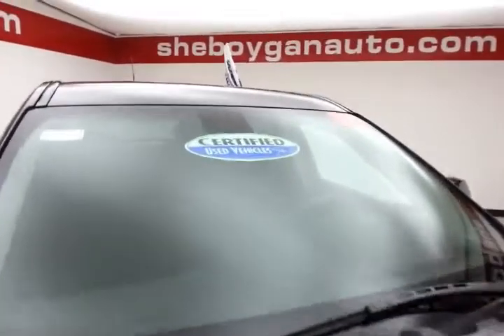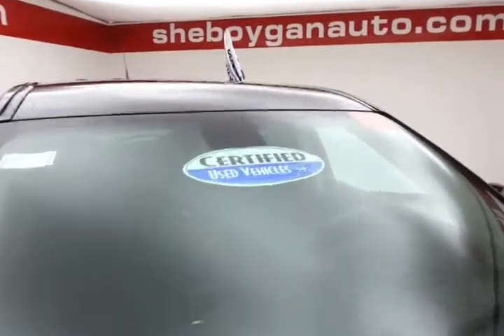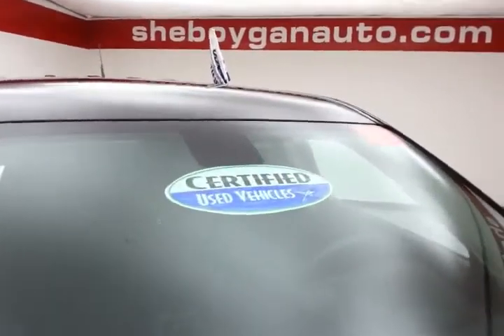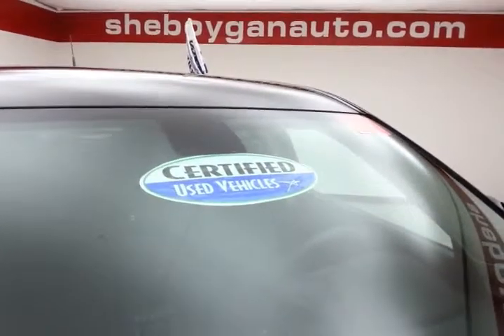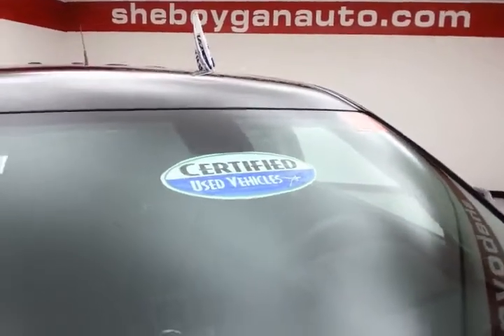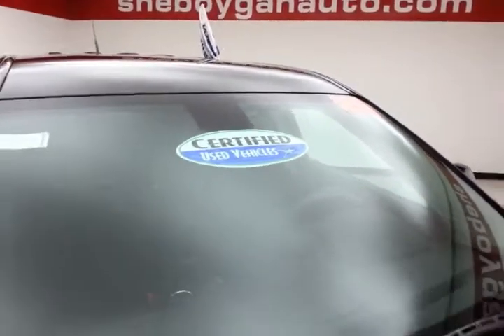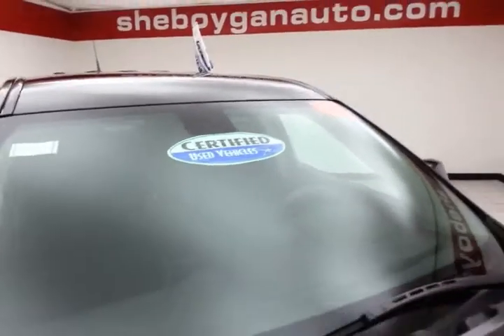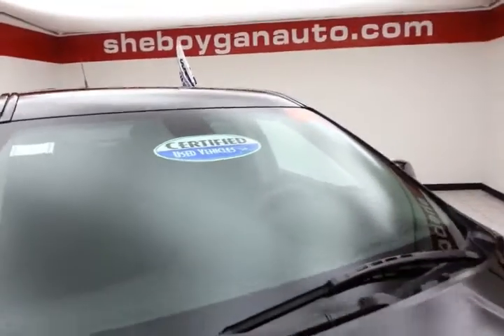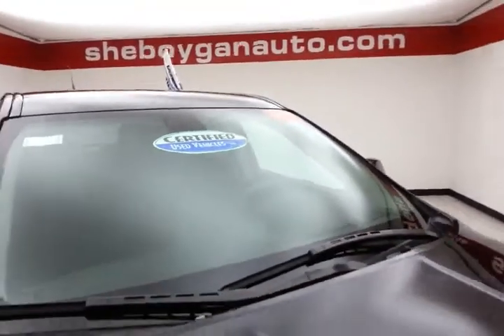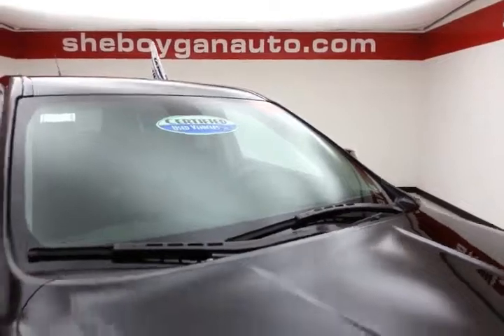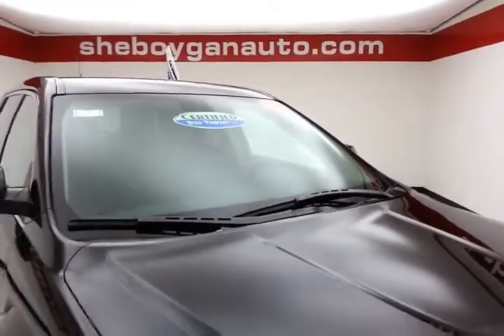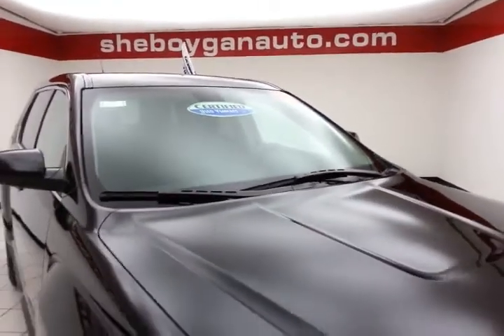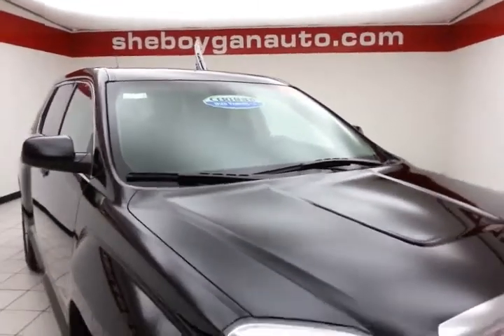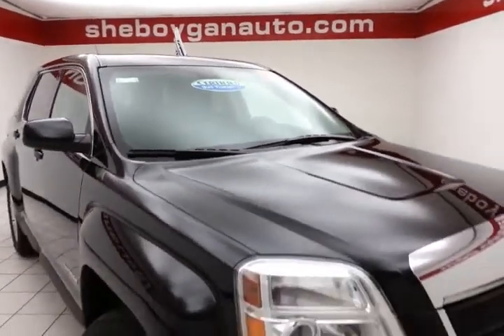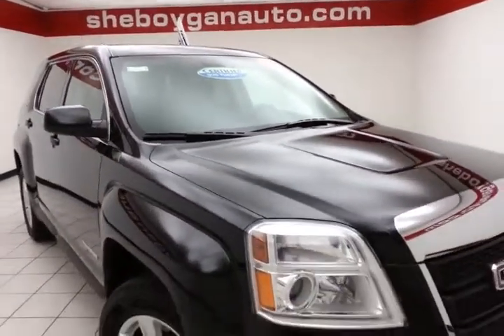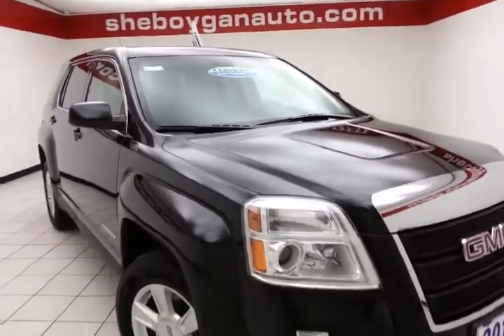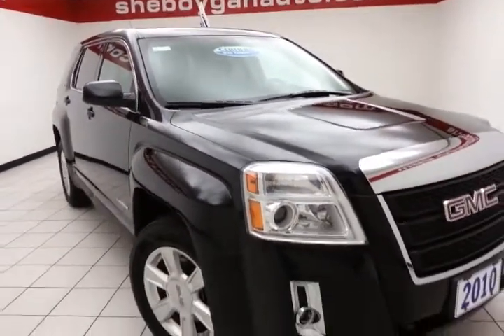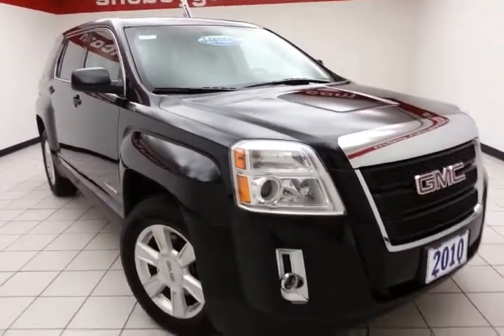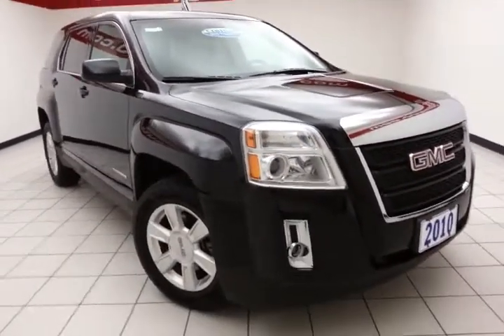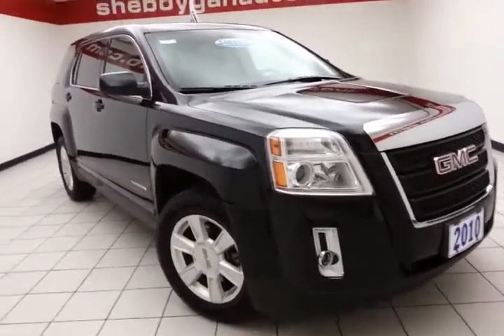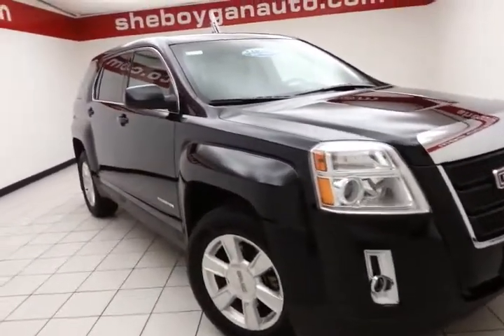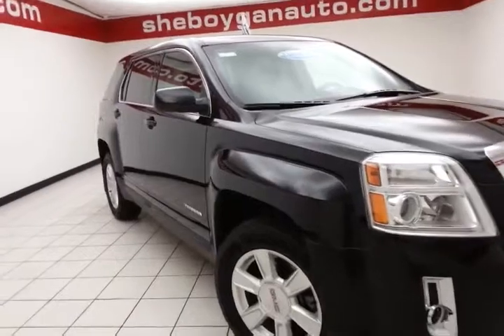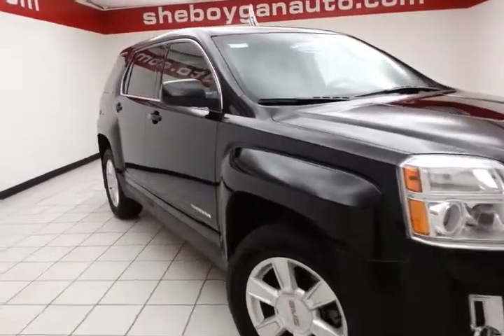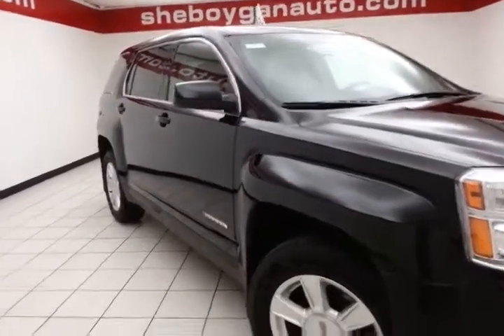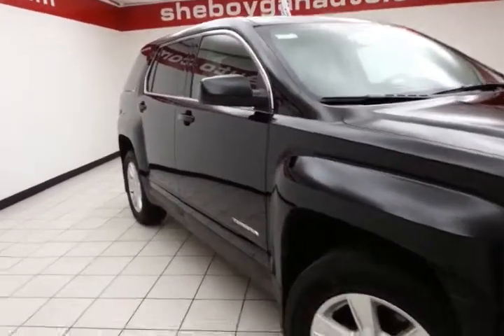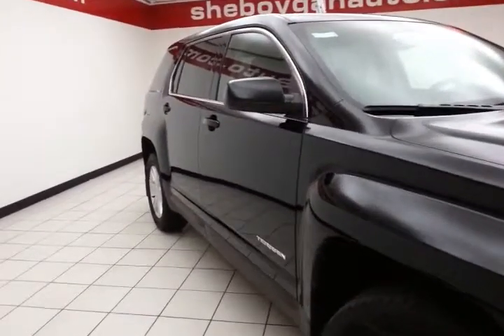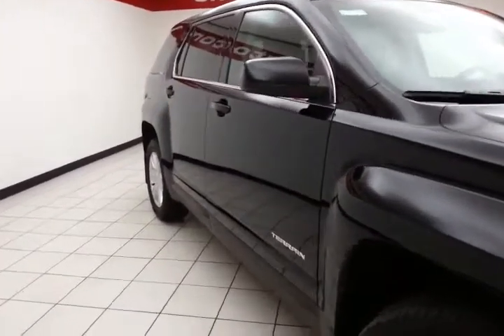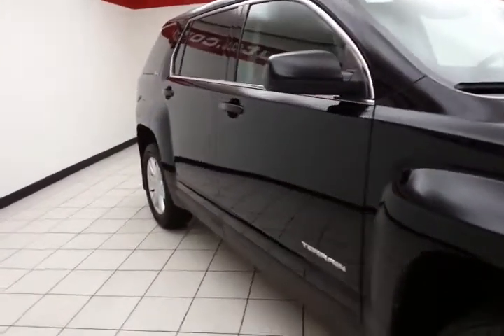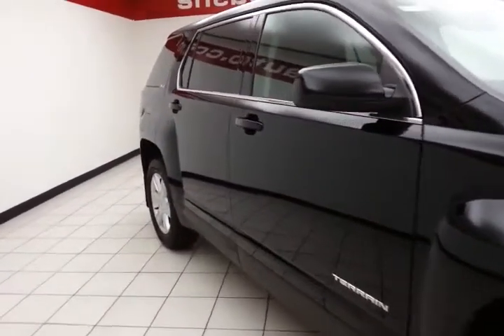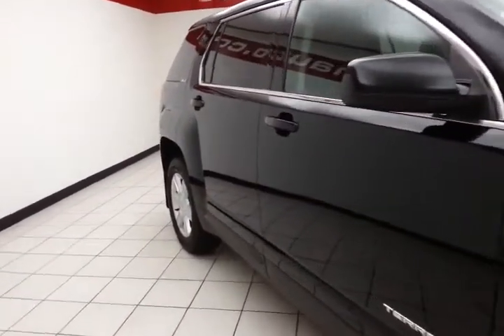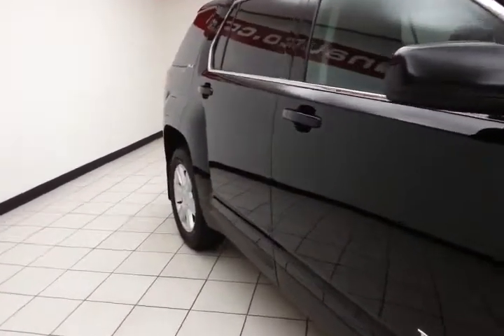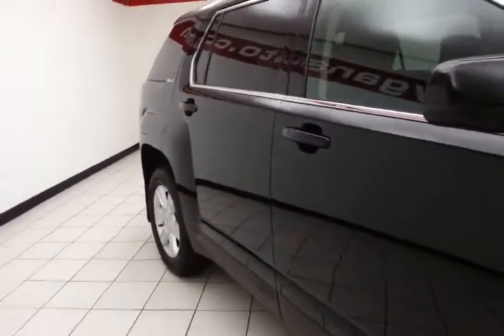After our thorough inspection, it does qualify for our certified used vehicle program, giving you a three-month, 3,000 mile powertrain warranty, which also includes emergency roadside assistance, towing, rental reimbursement, and trip interruption service, all available nationwide.